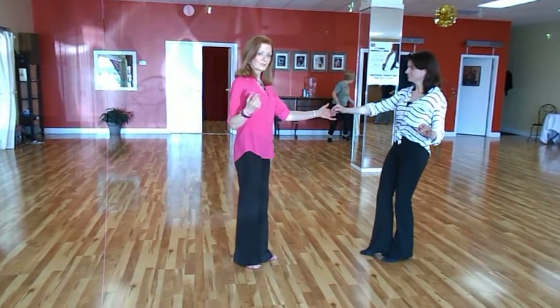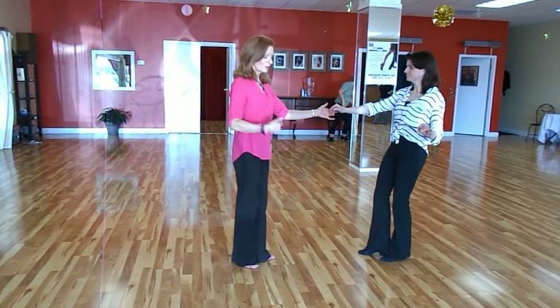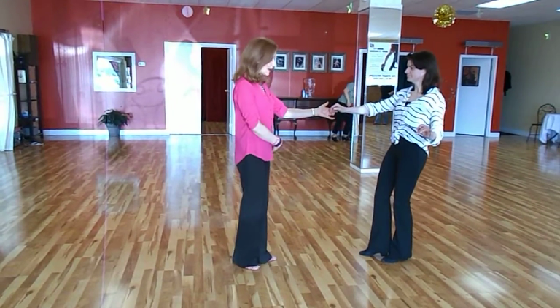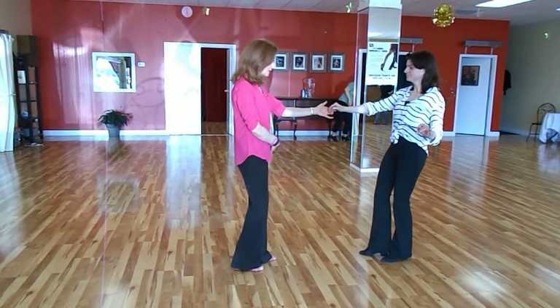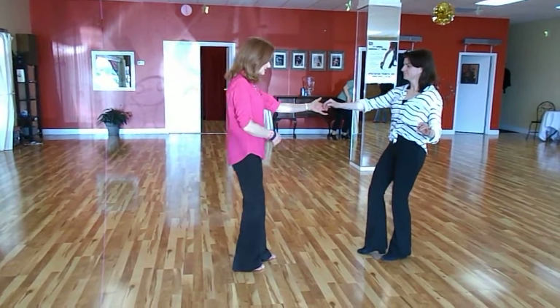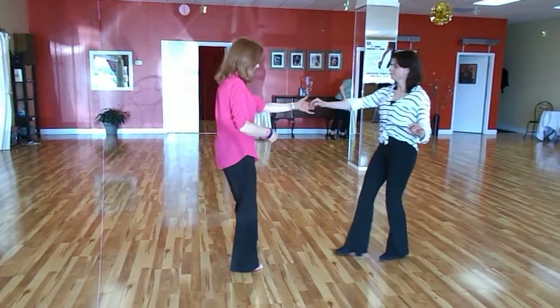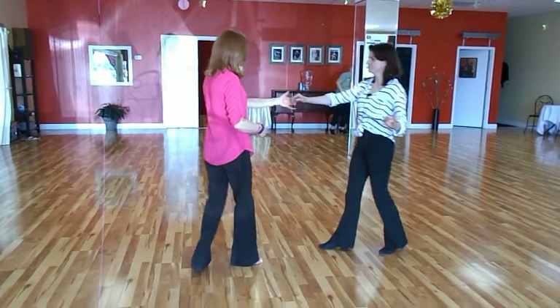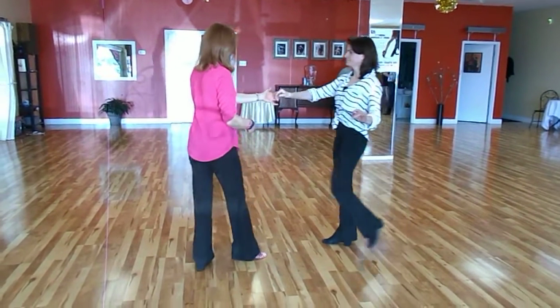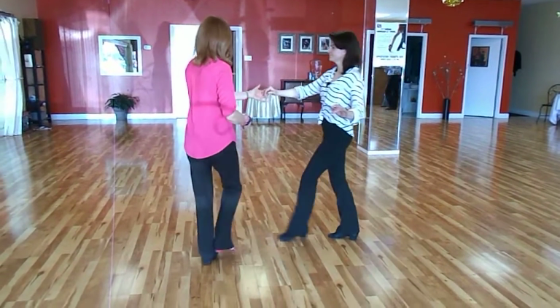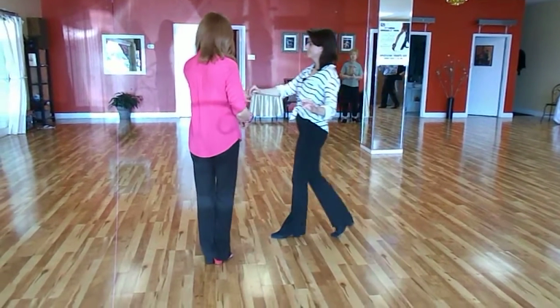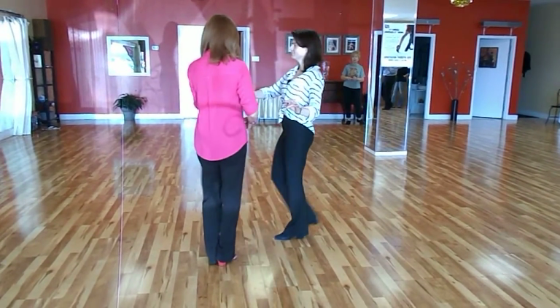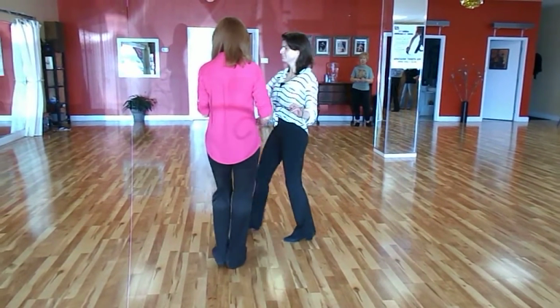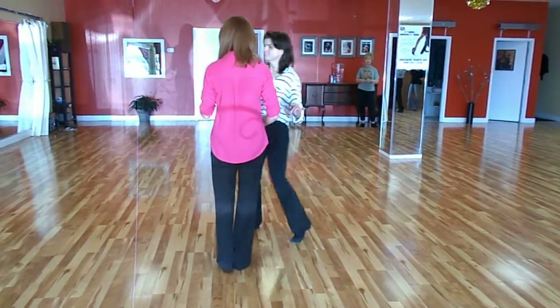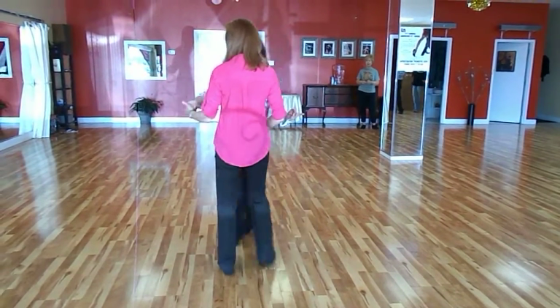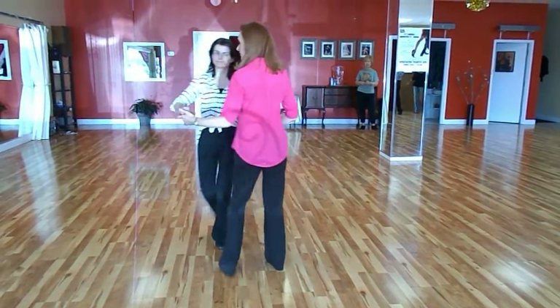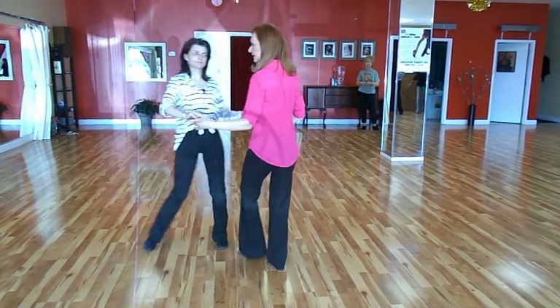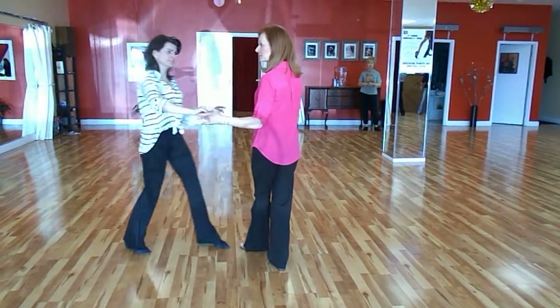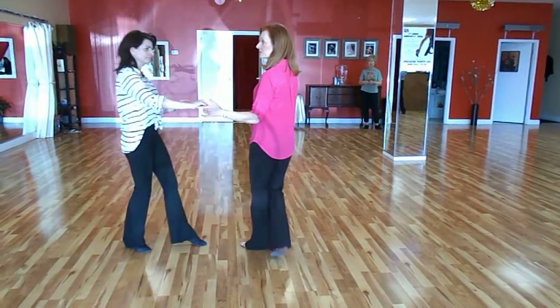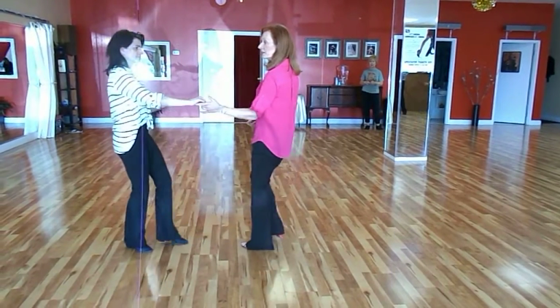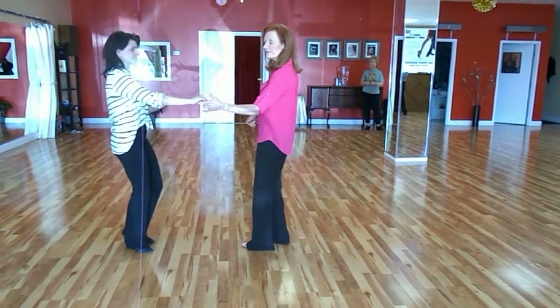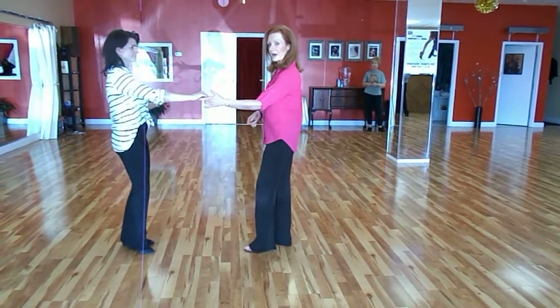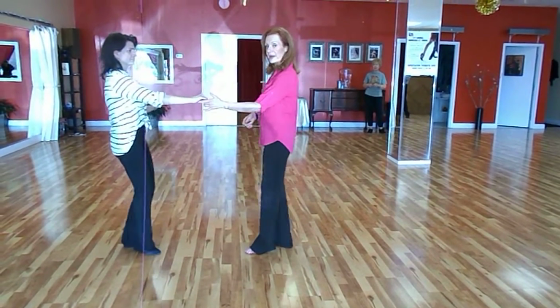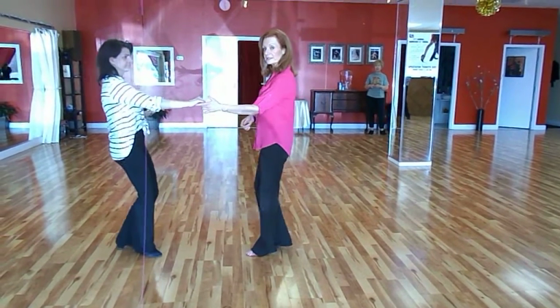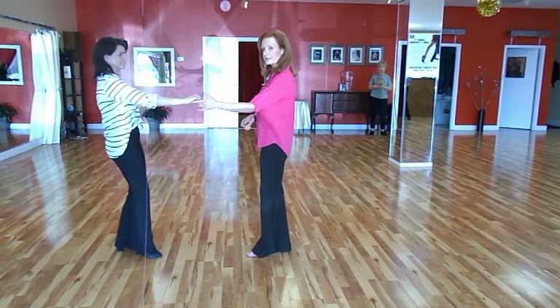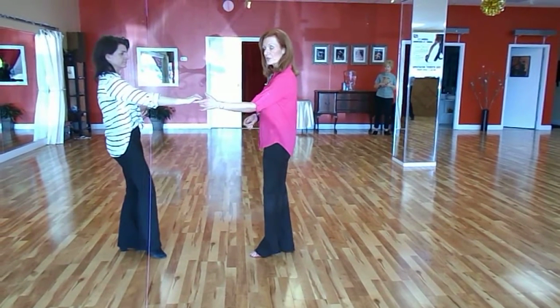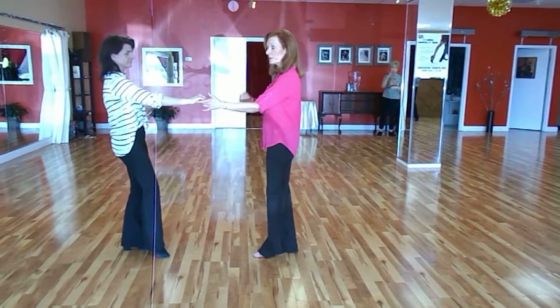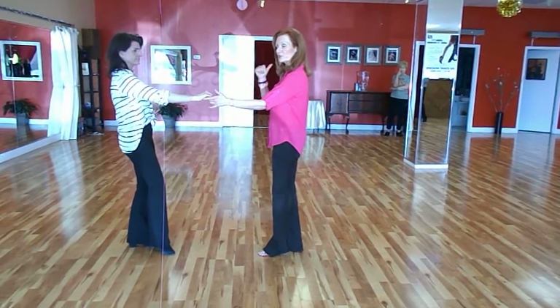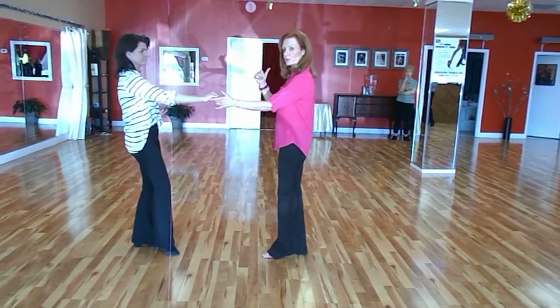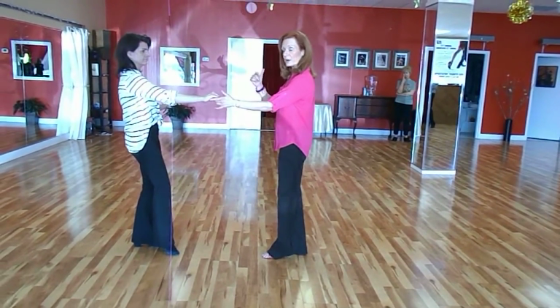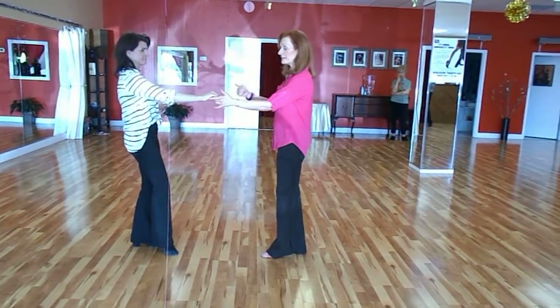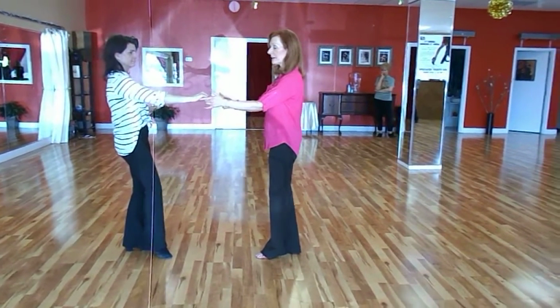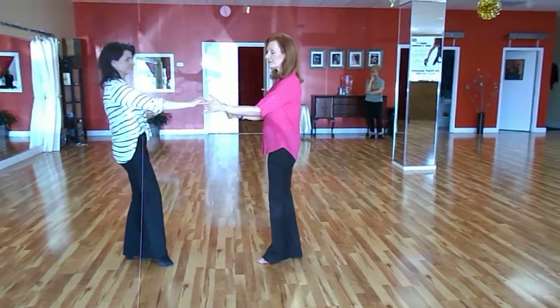Leaders' footwork on that one is back together, together, into the slot, five and six. We switched up to a right side pass.